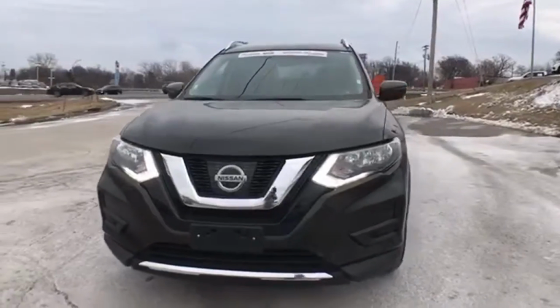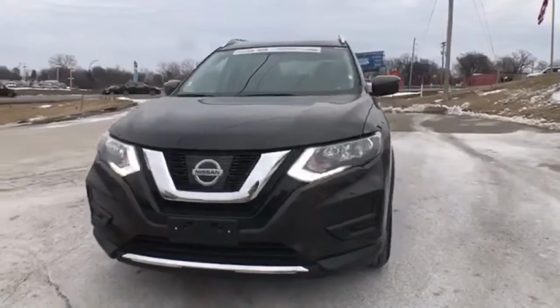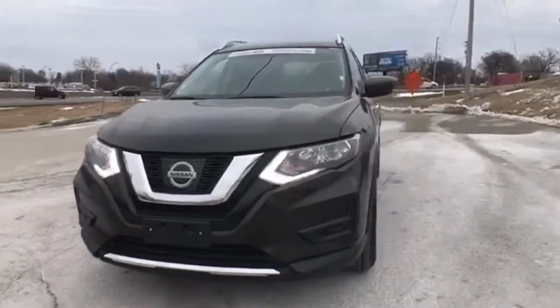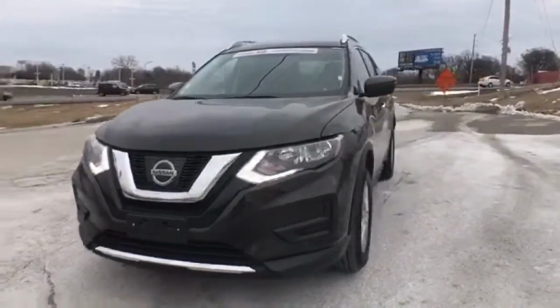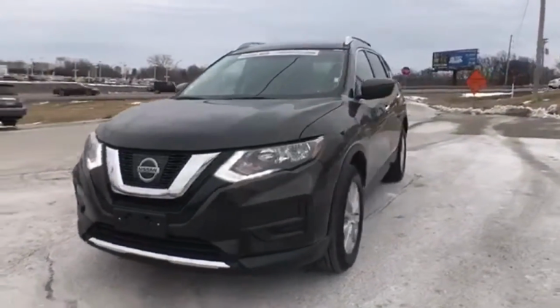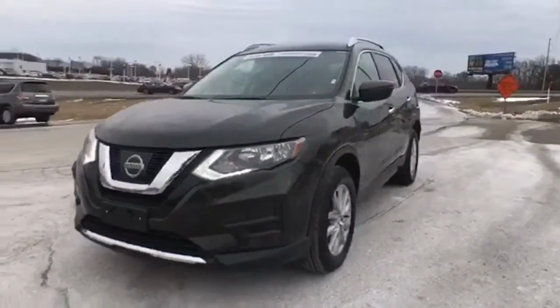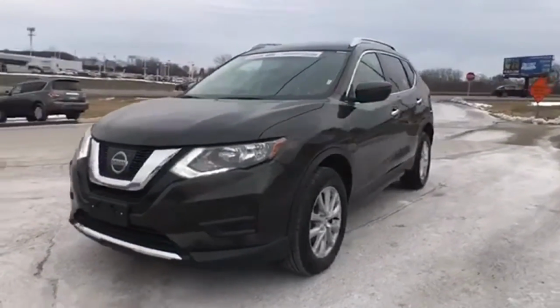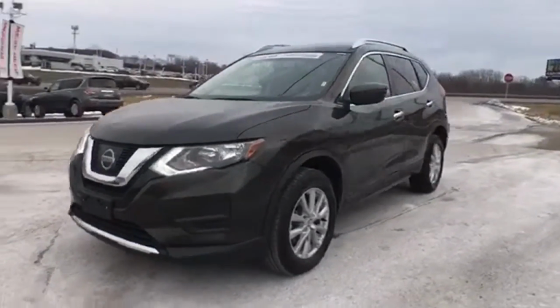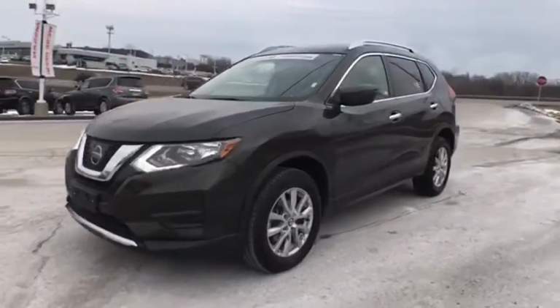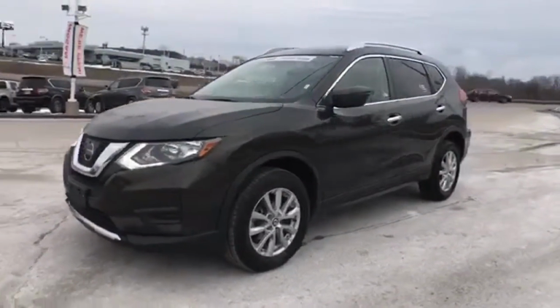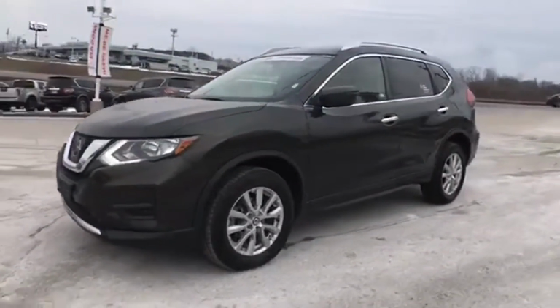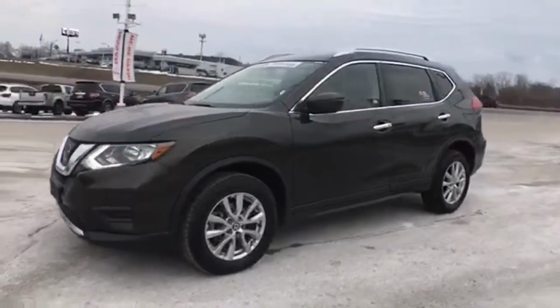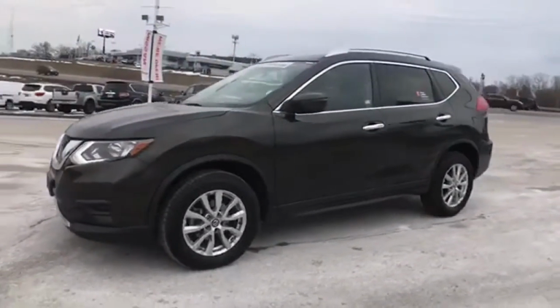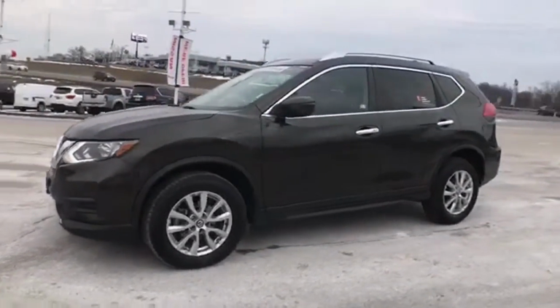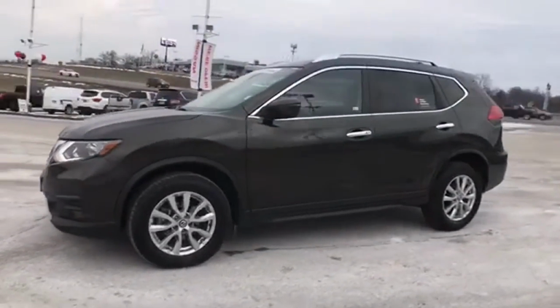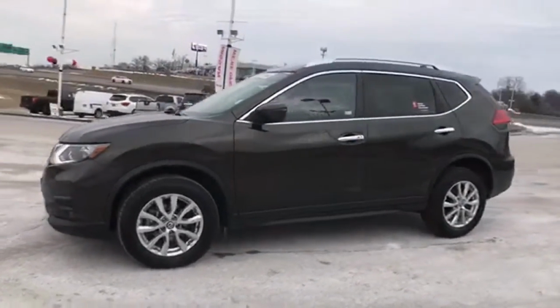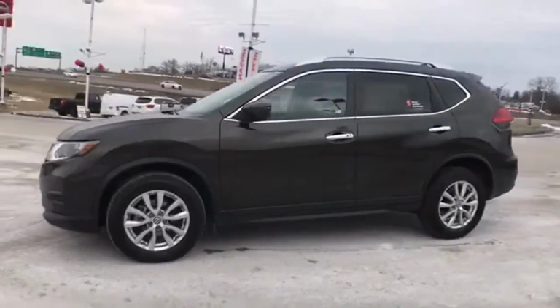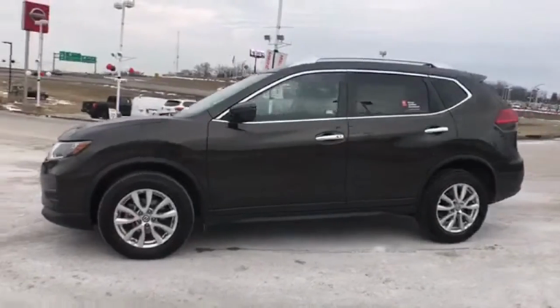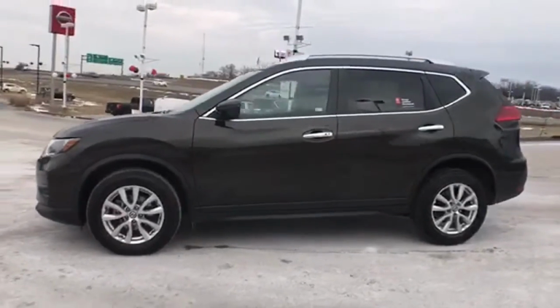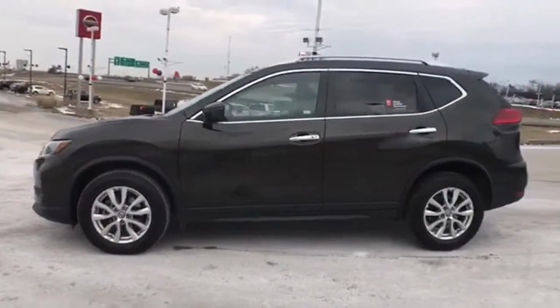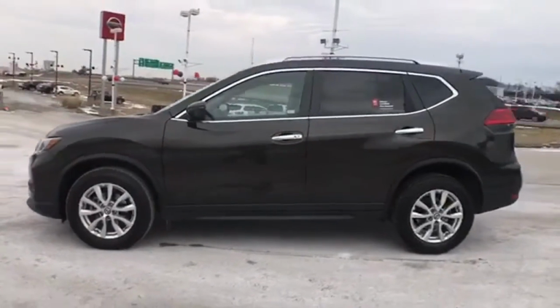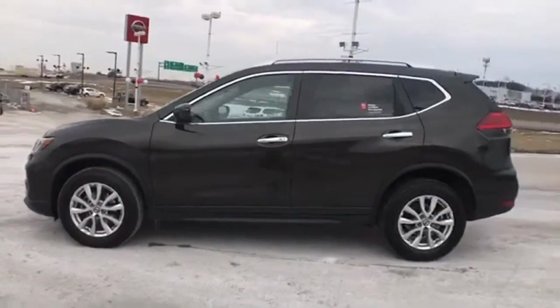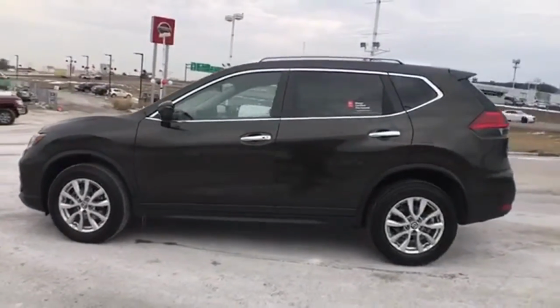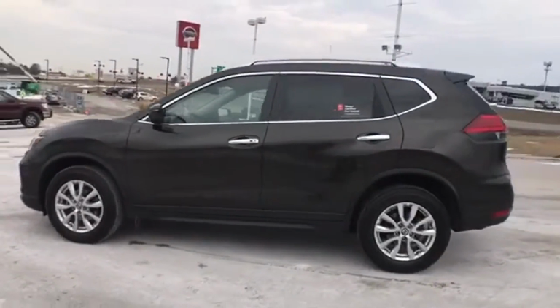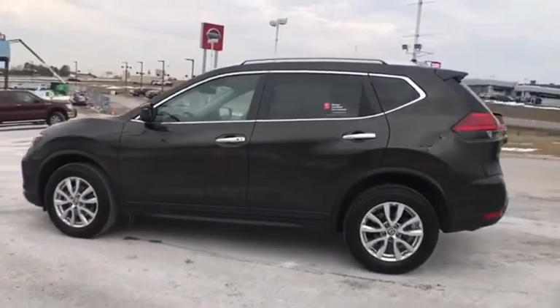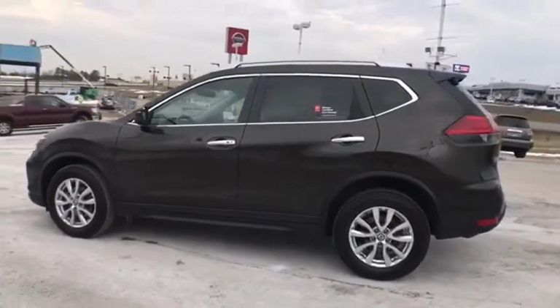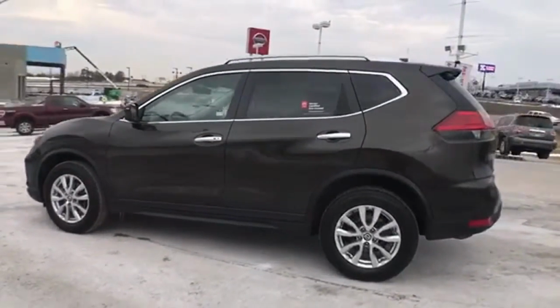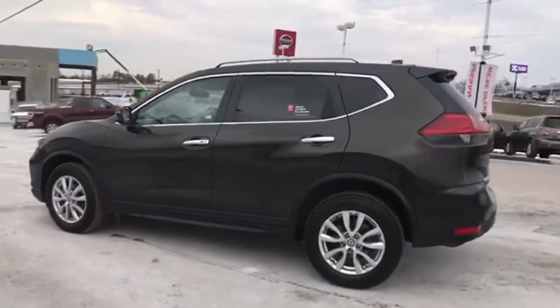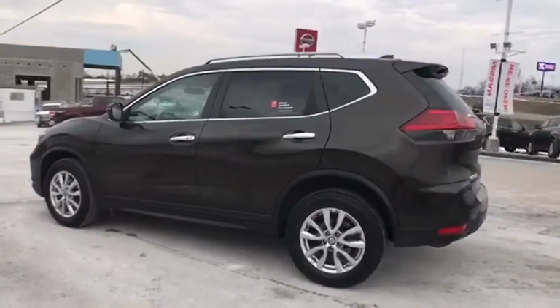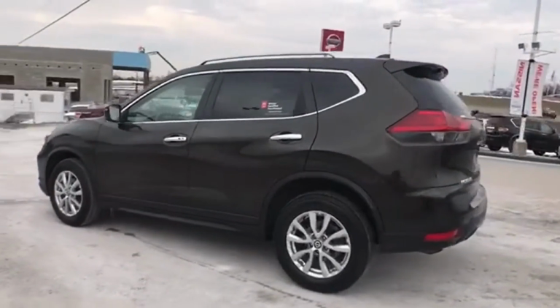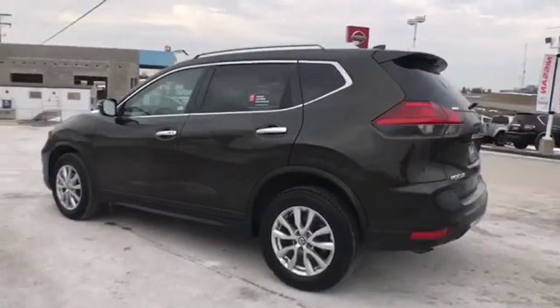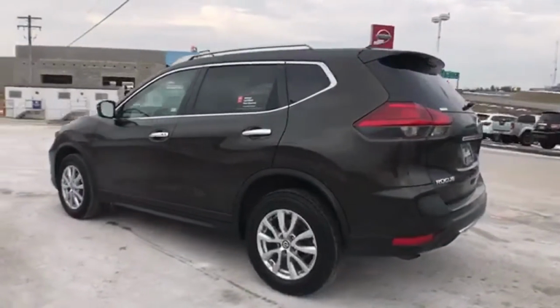It's a 2017 Nissan Rogue, built for the human race. And with features like these, every drive is a pleasure.